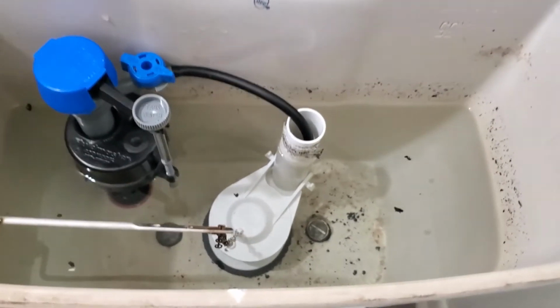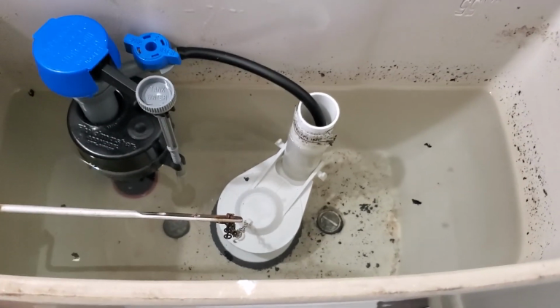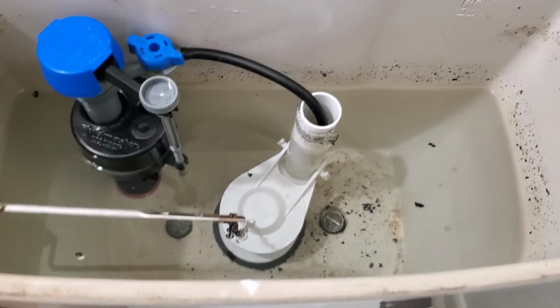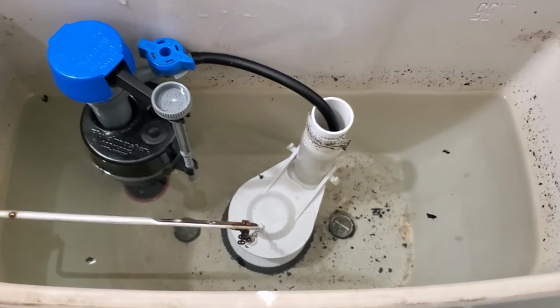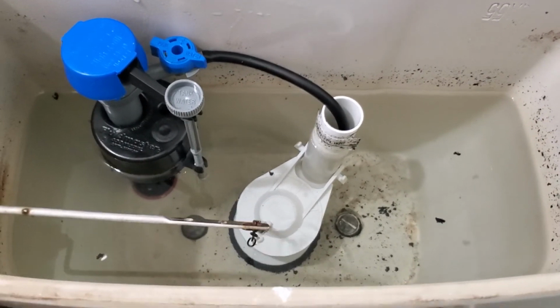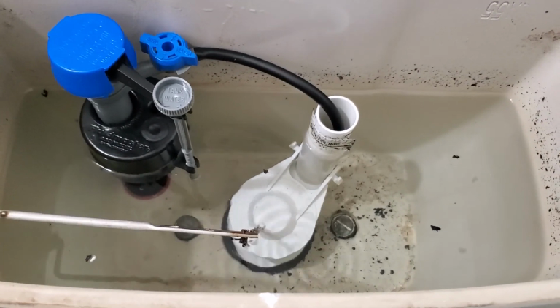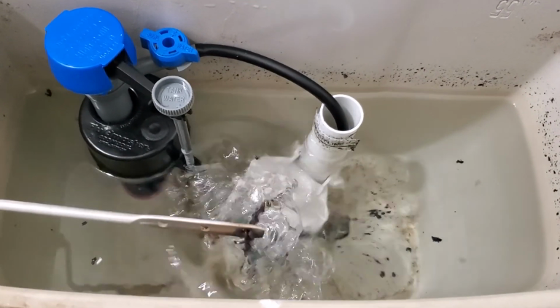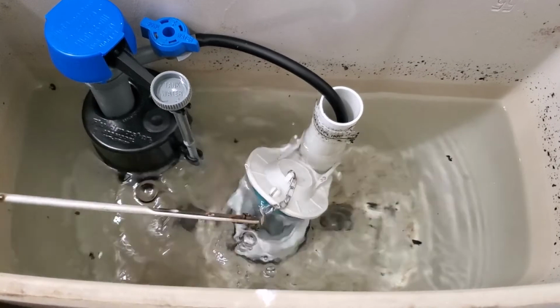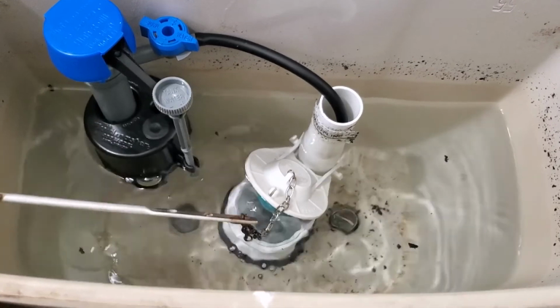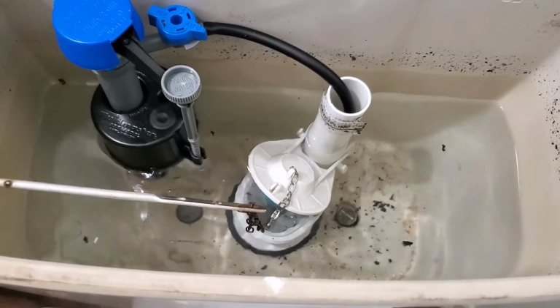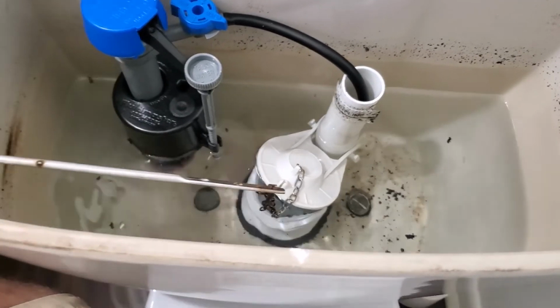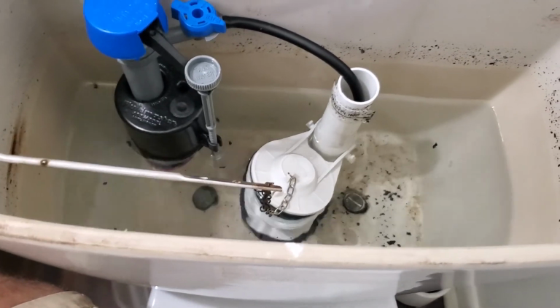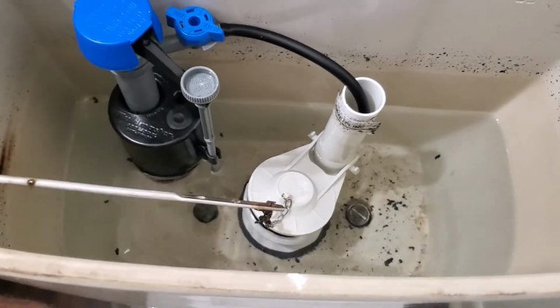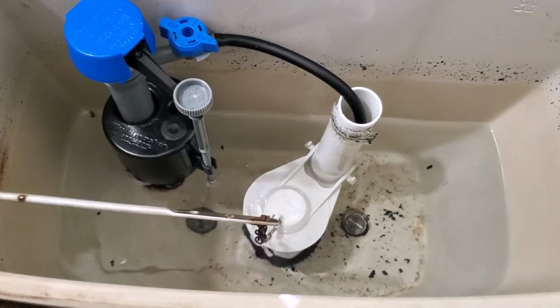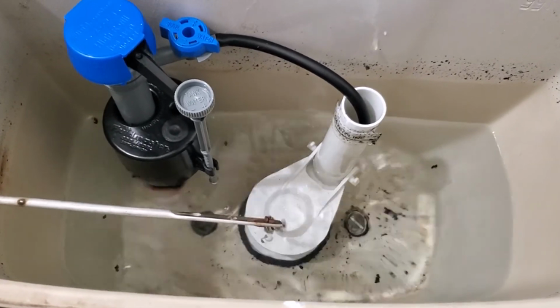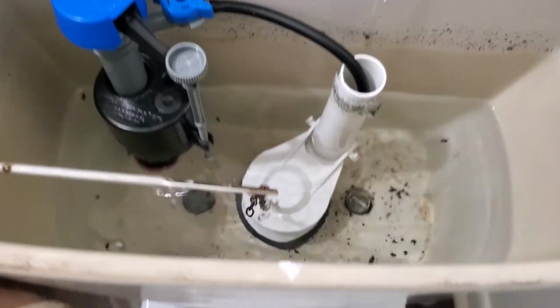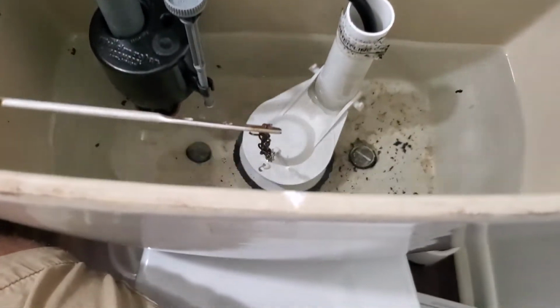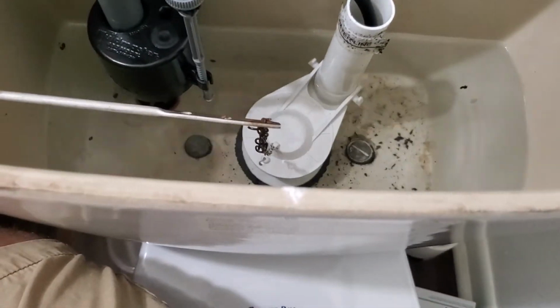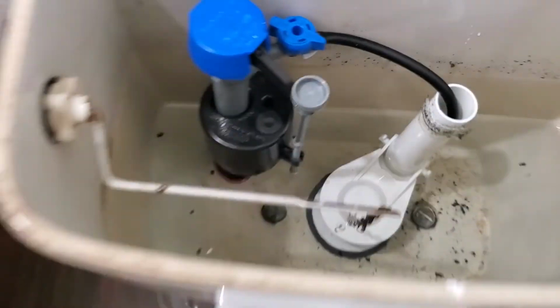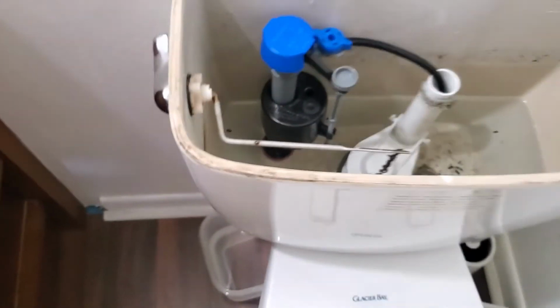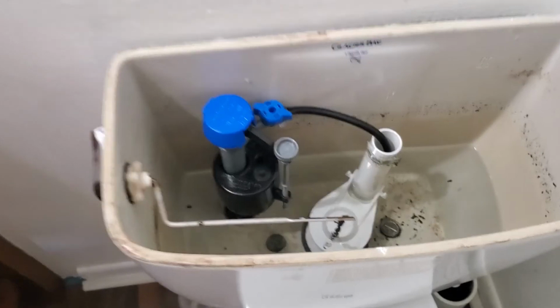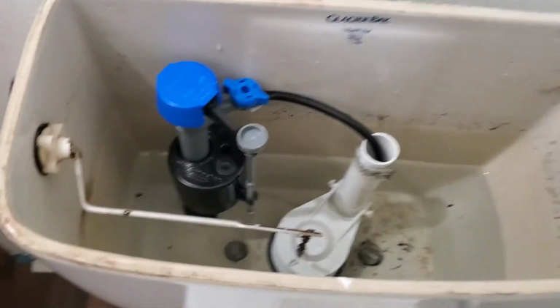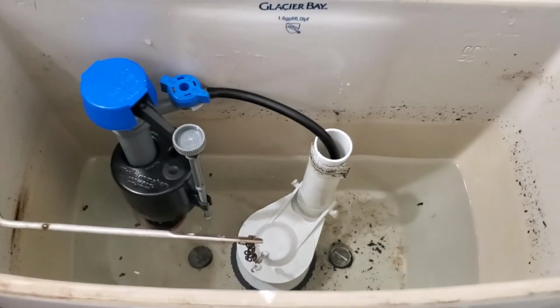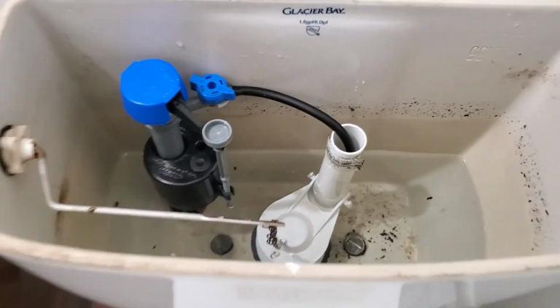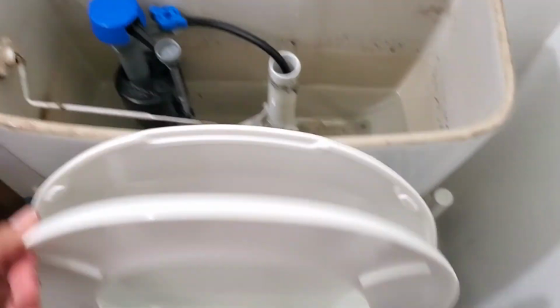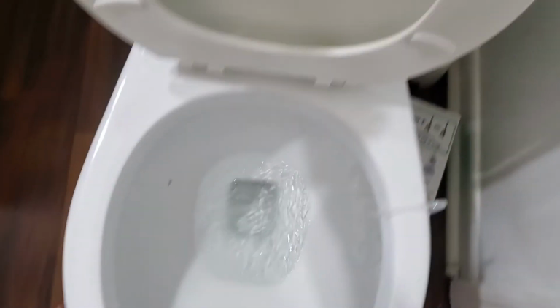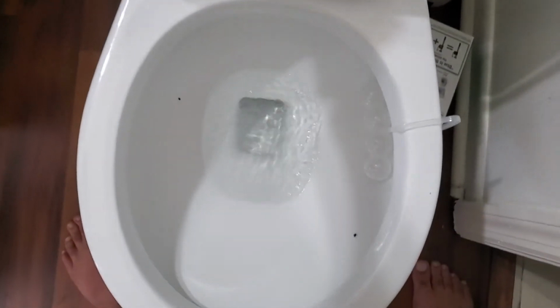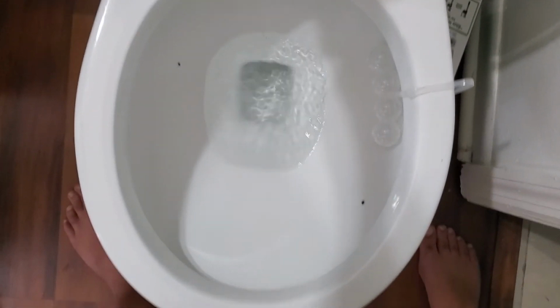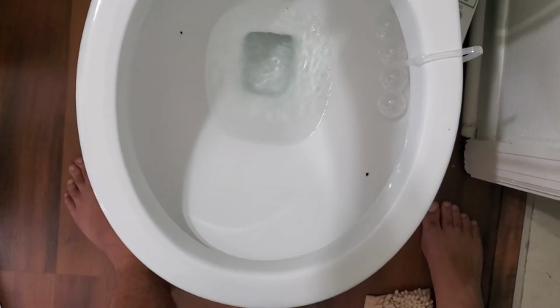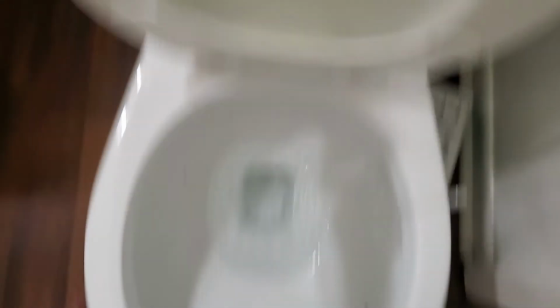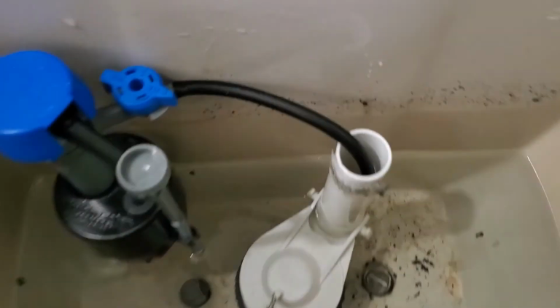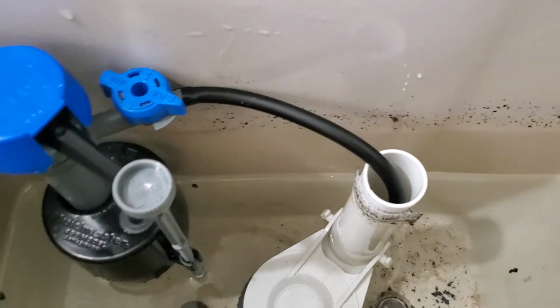We got all the water up, so now let's go ahead and test it. That worked — we heard the toilet flush. There's a little black stuff in there from that, but that's good.